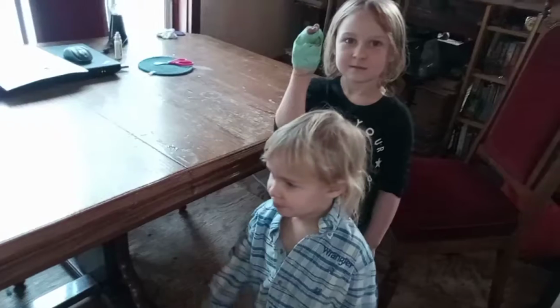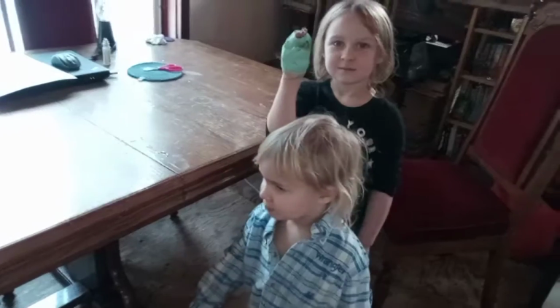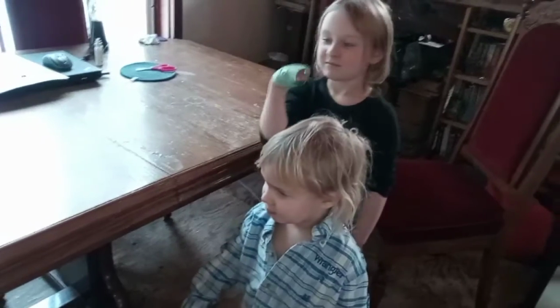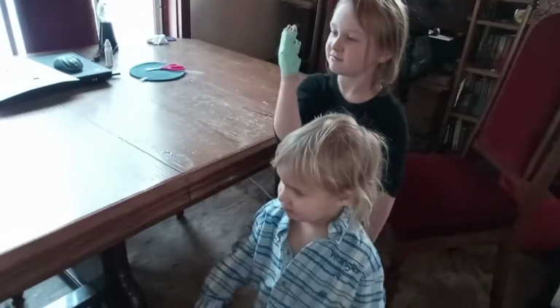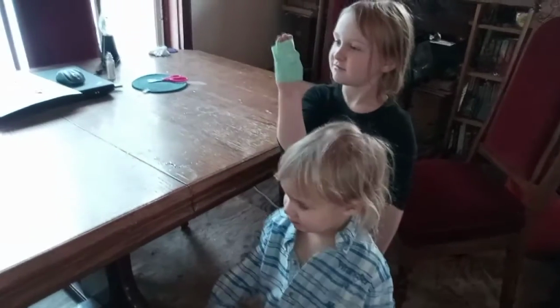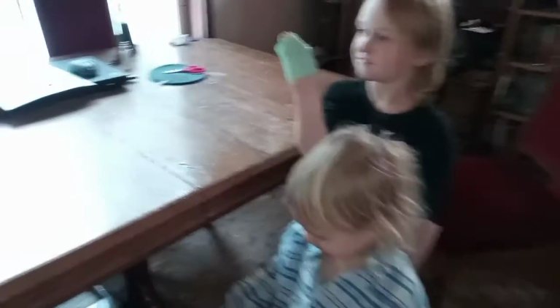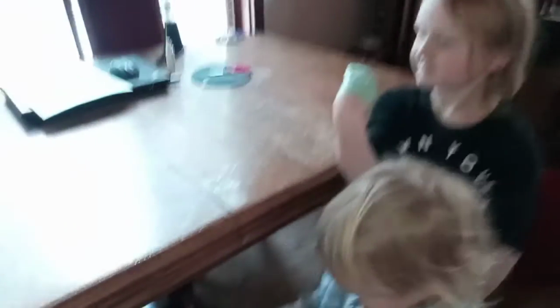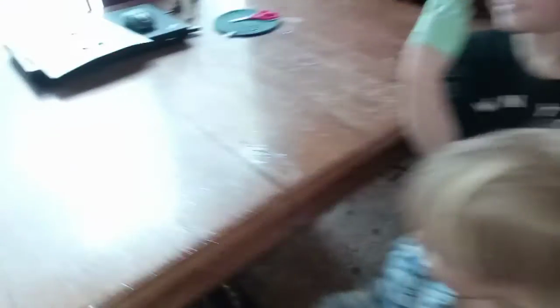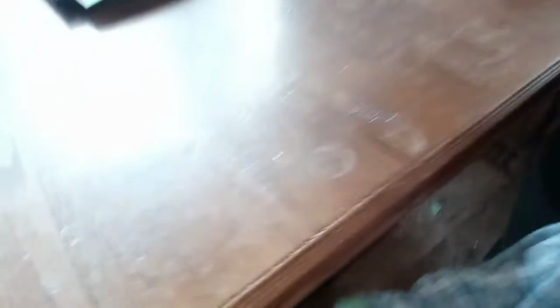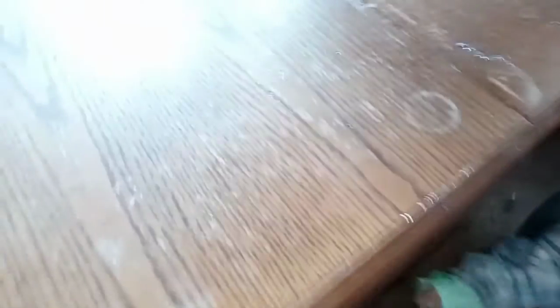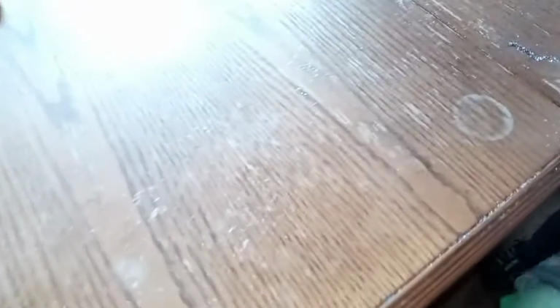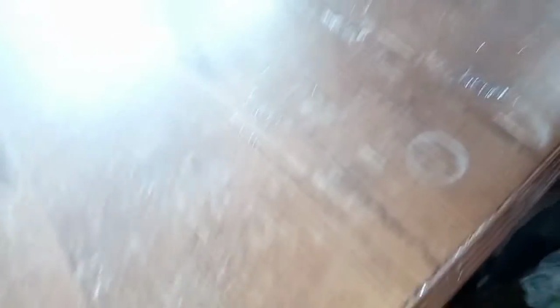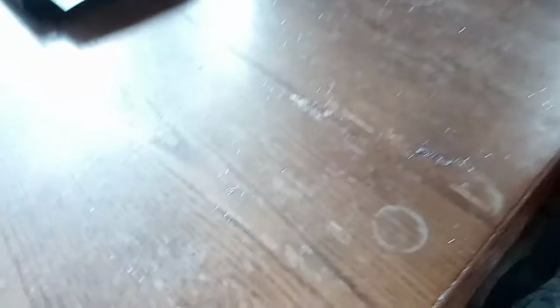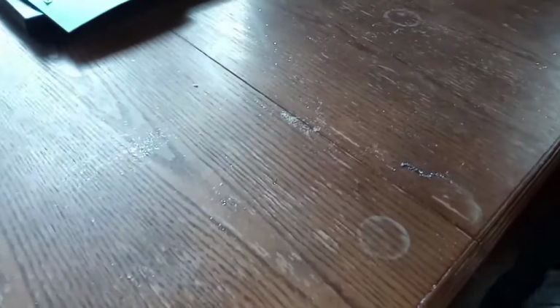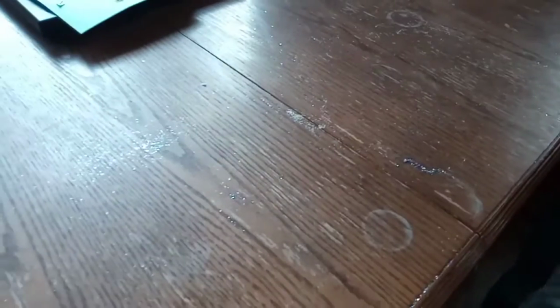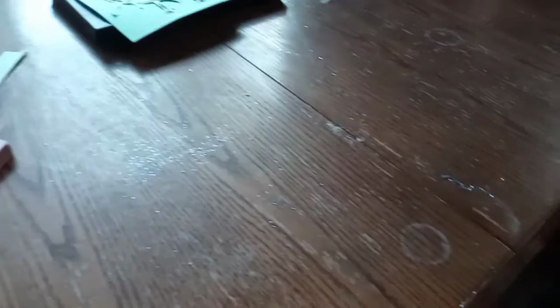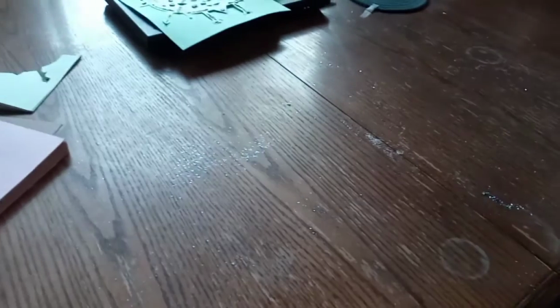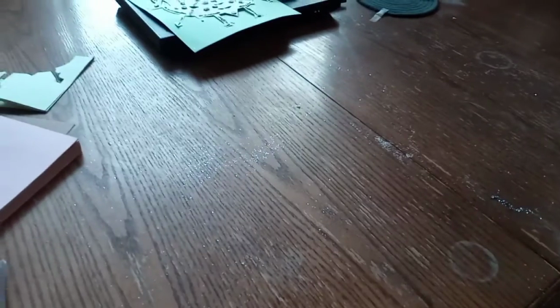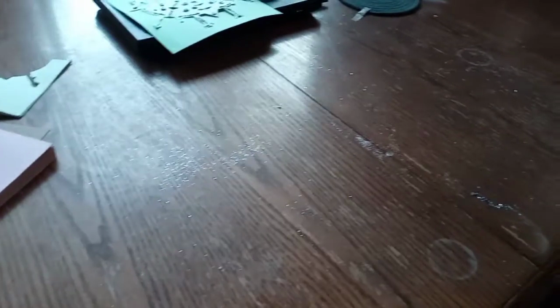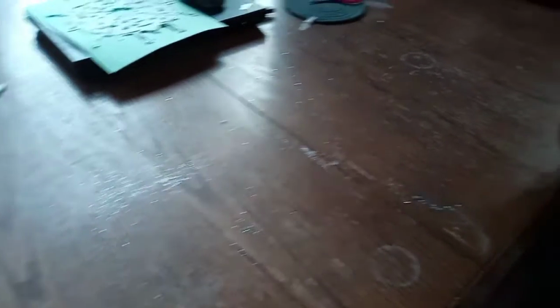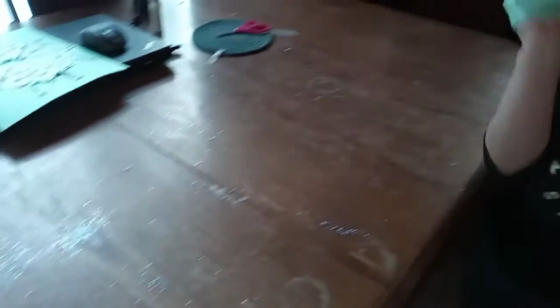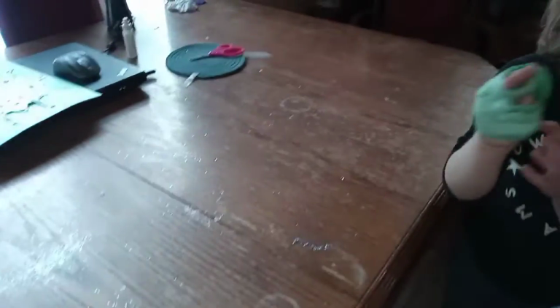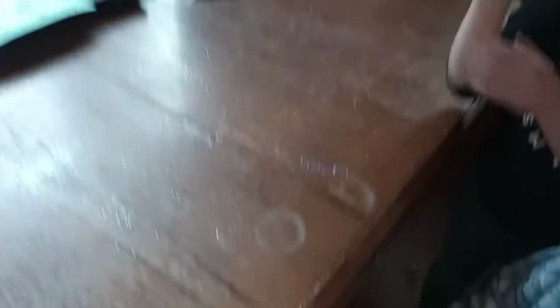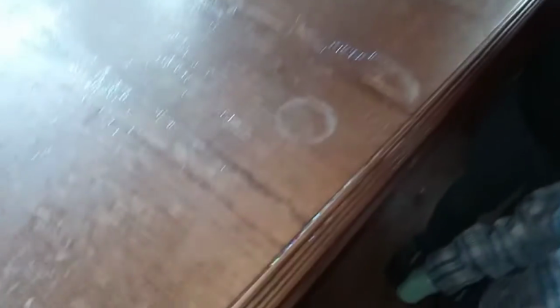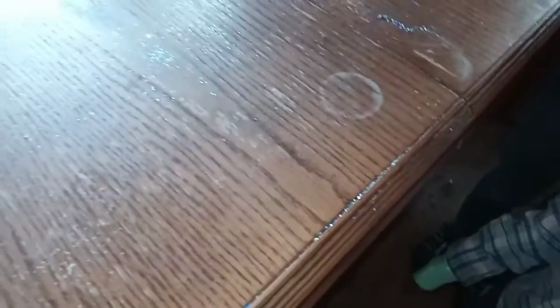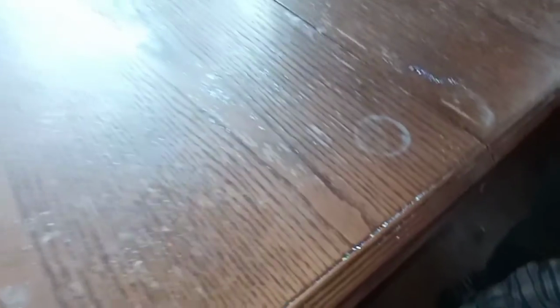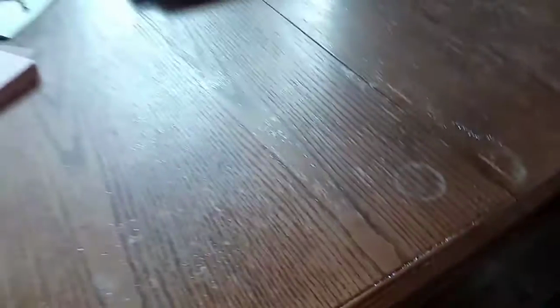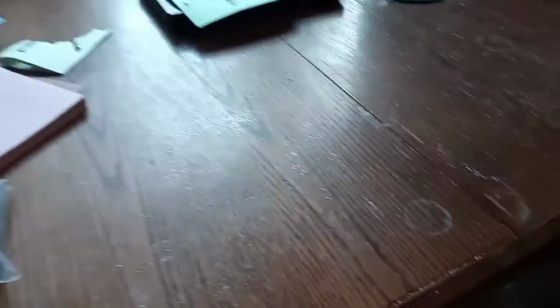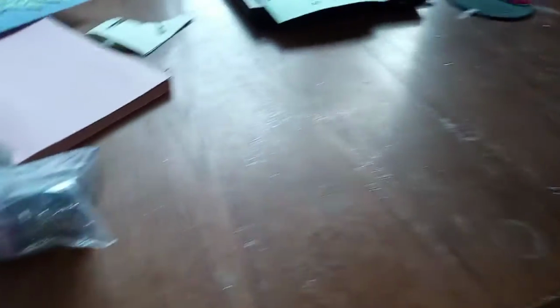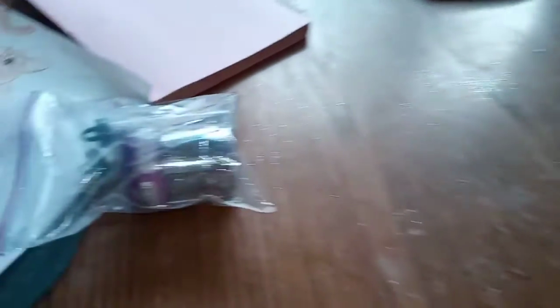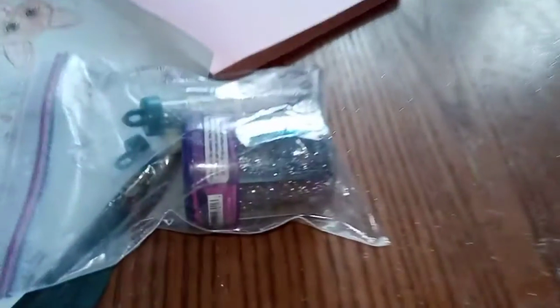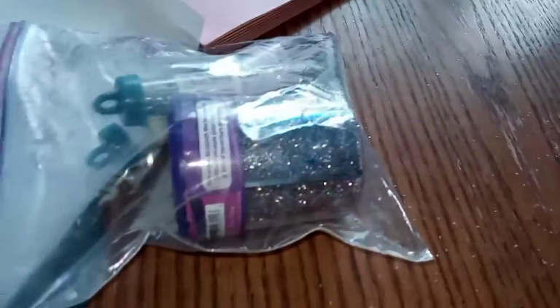We just did an awesome glitter craft but now our table is covered. I don't know if you can see it on this phone's camera. Our table is covered with glitter — it's everywhere and it's that really fine sparkly stuff.